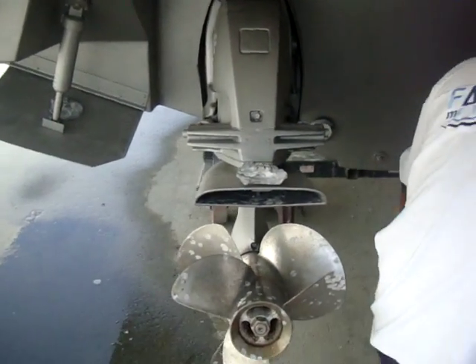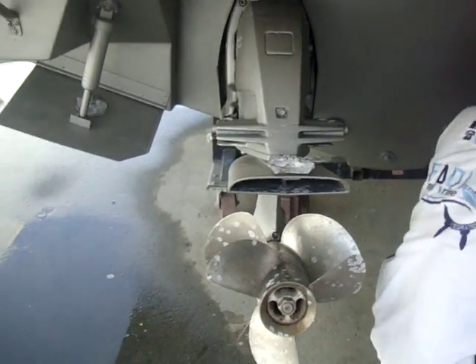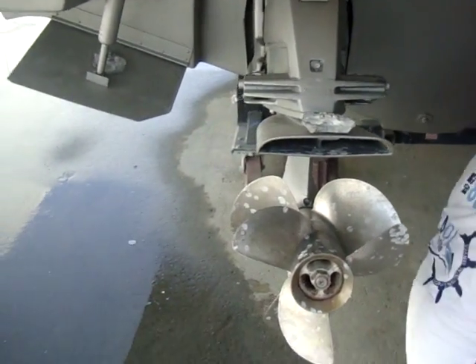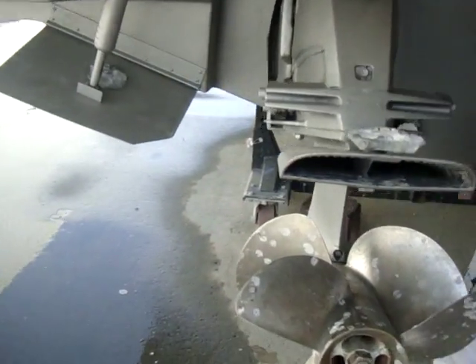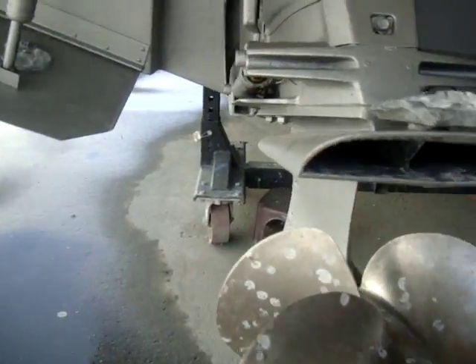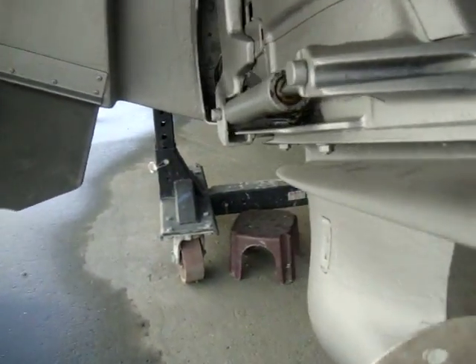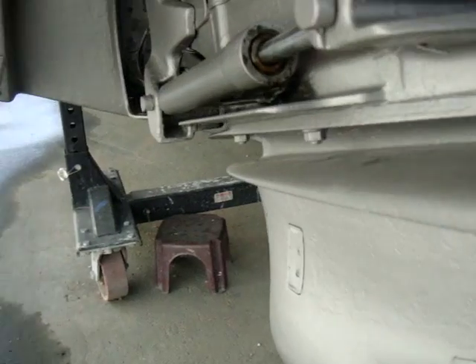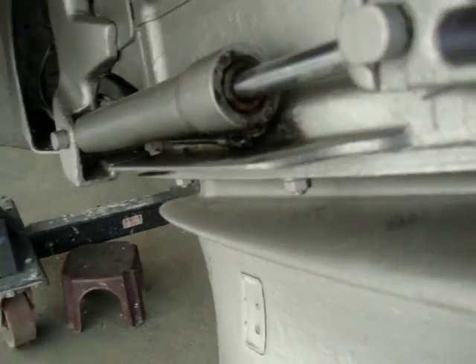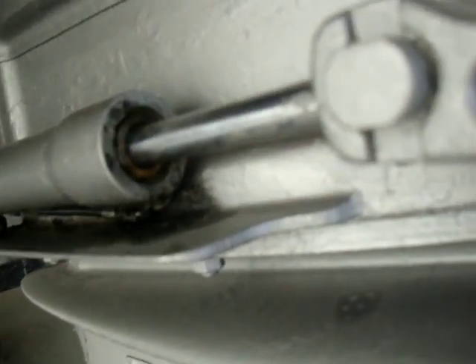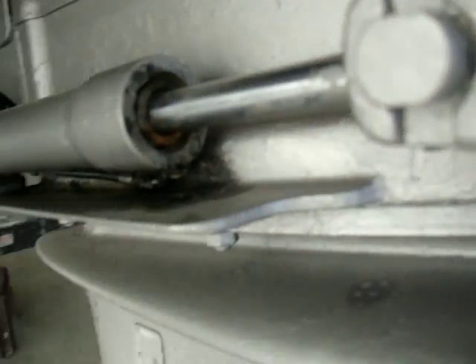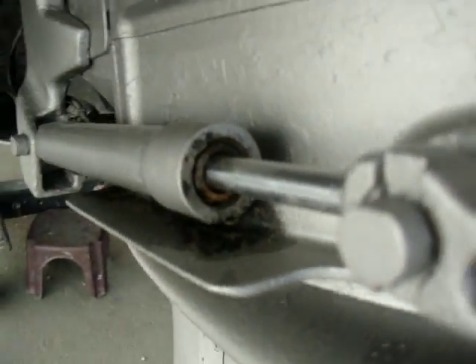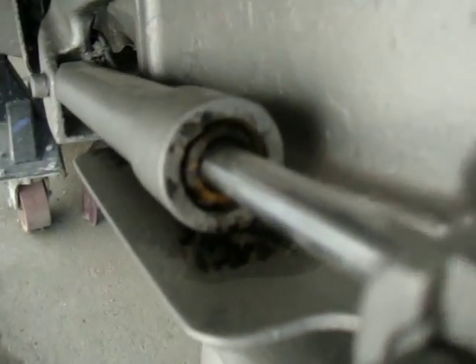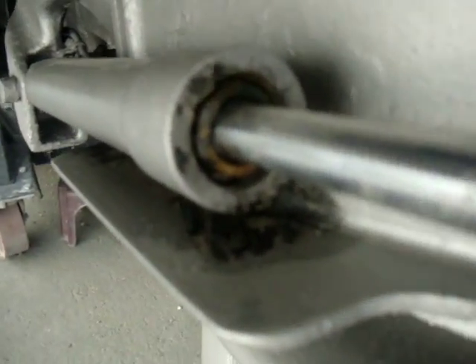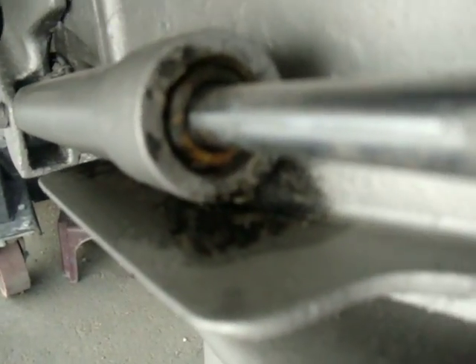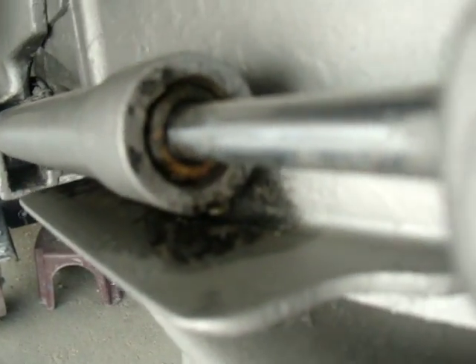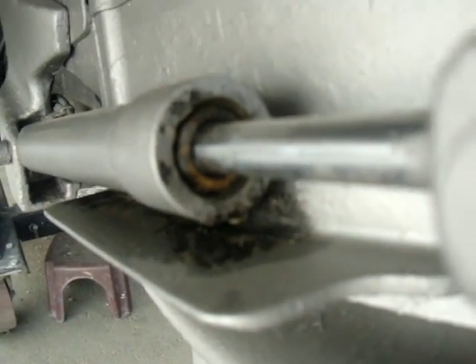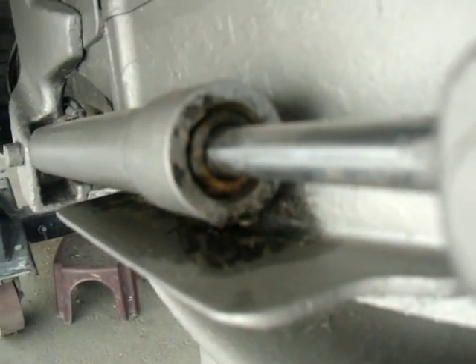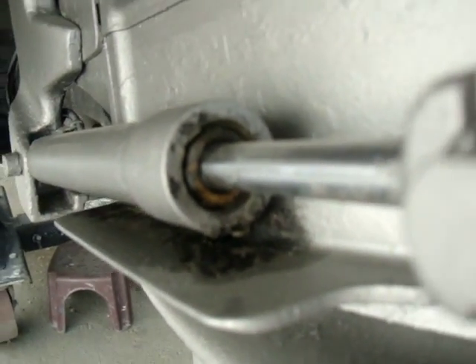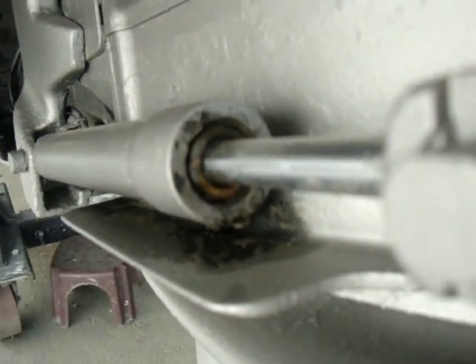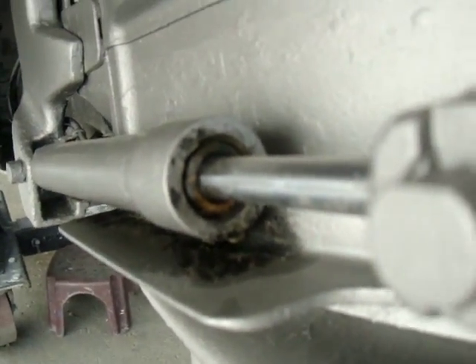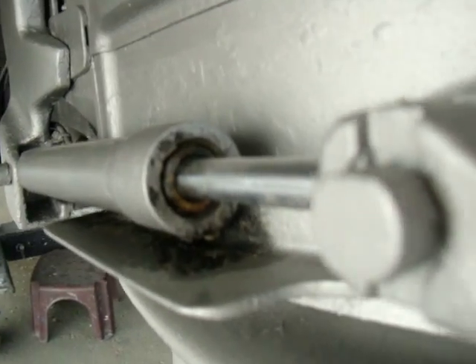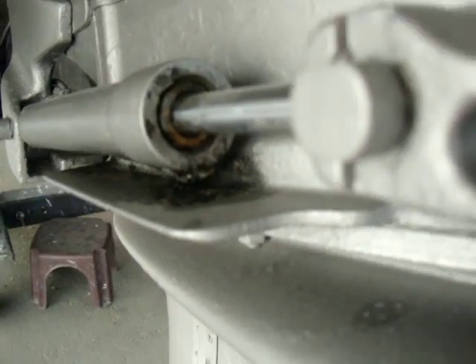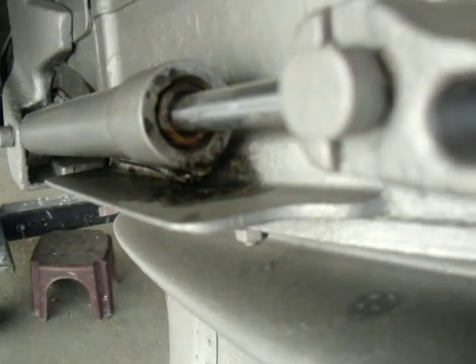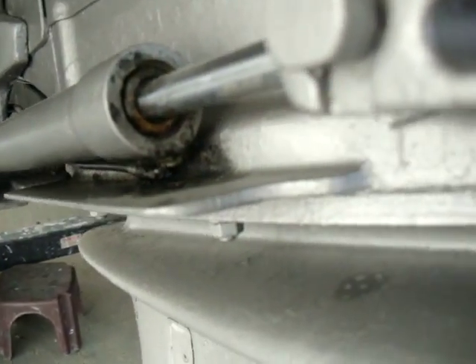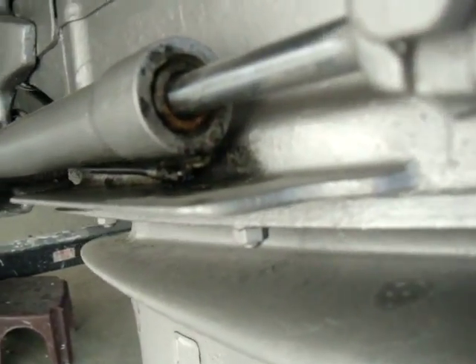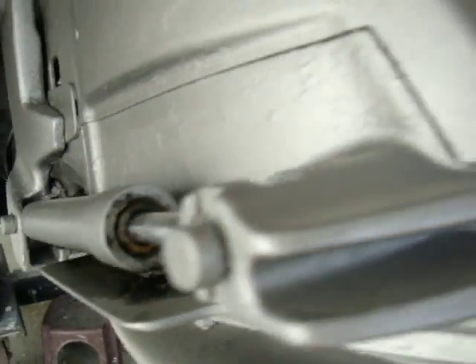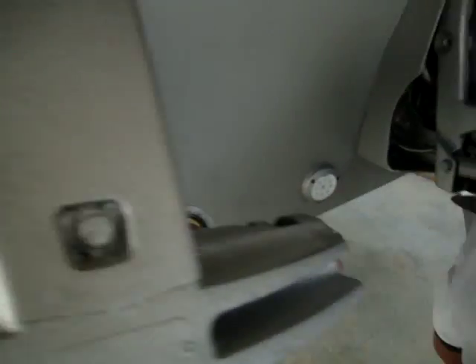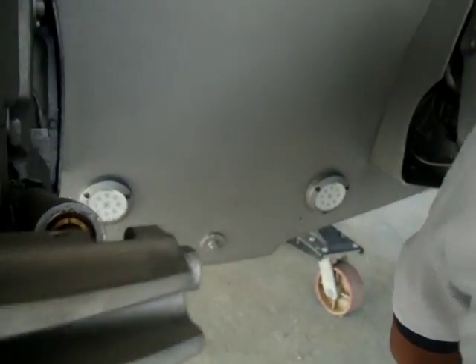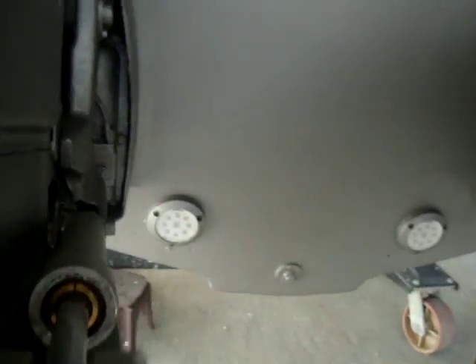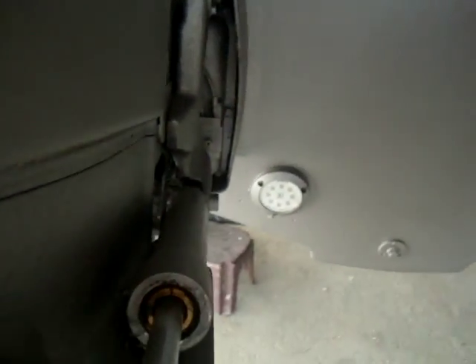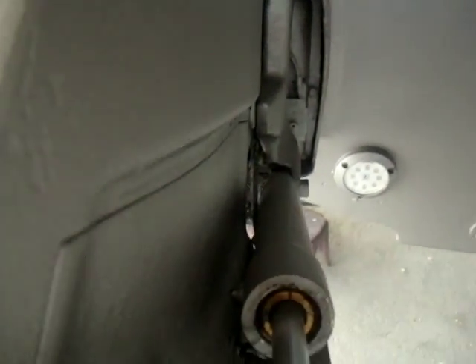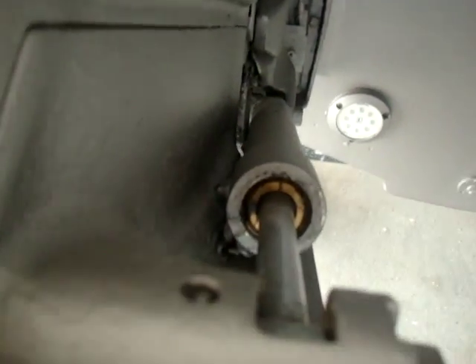The port side engine has an oil leak, and an oil leak on both sides.